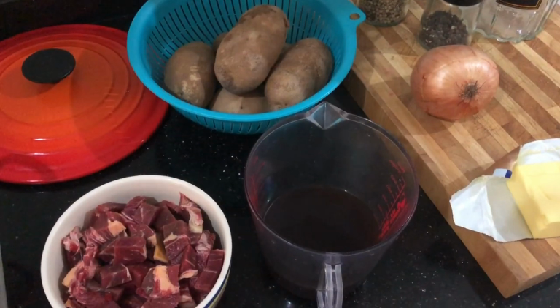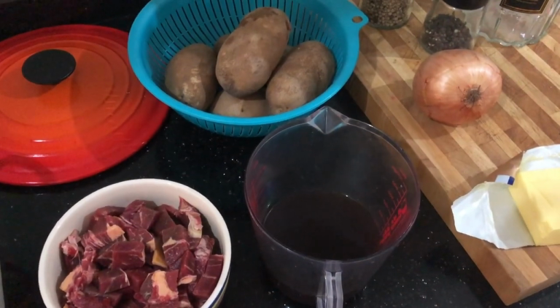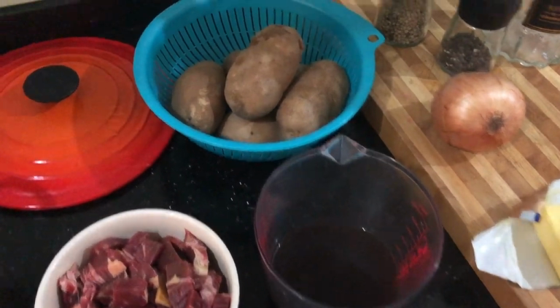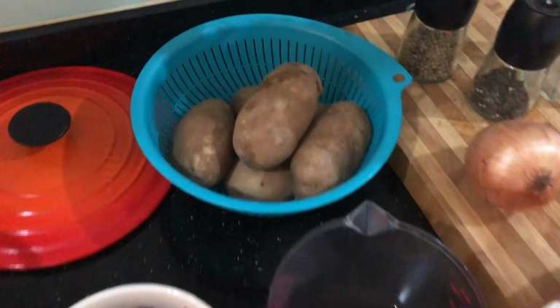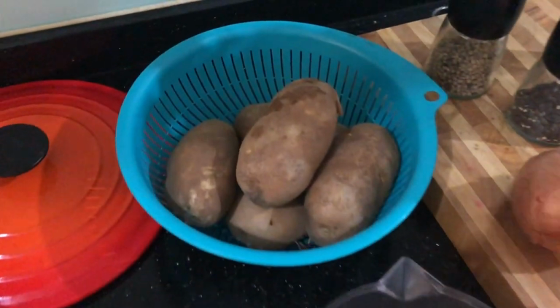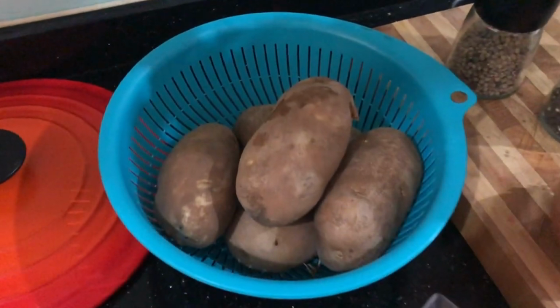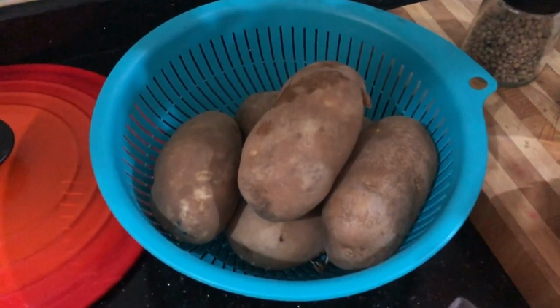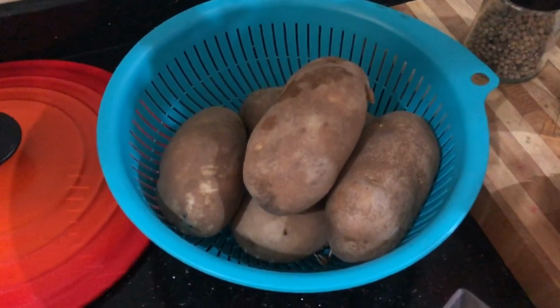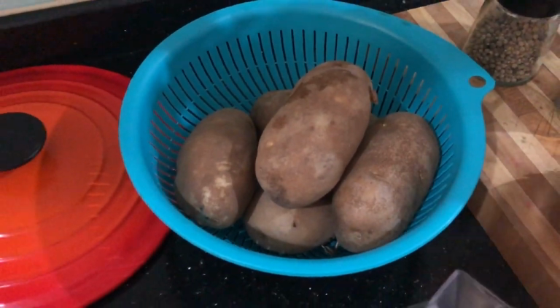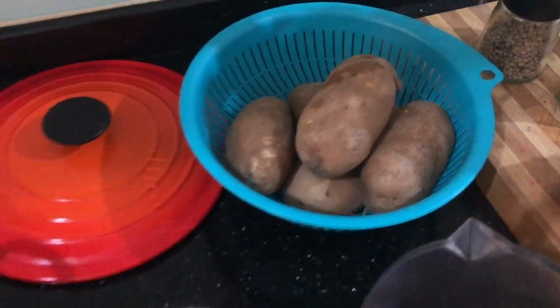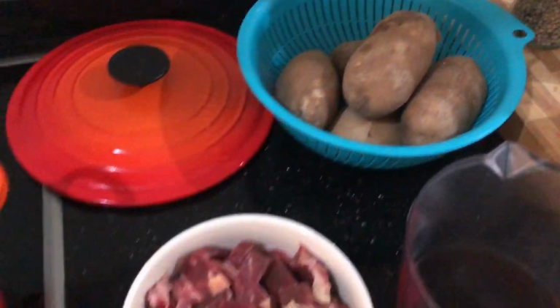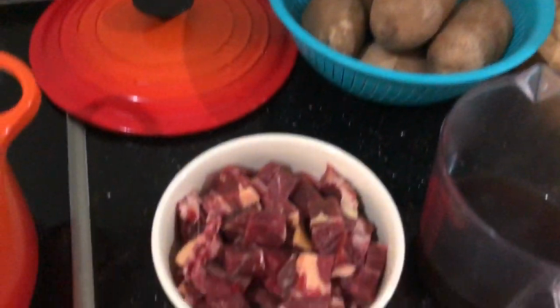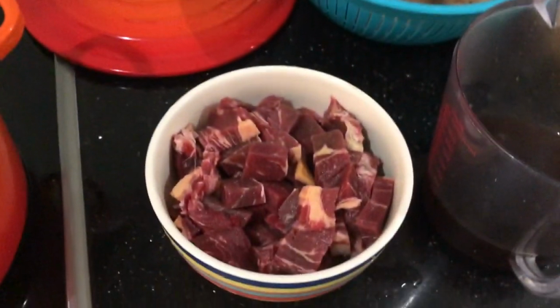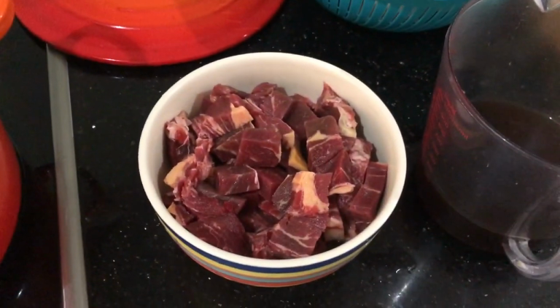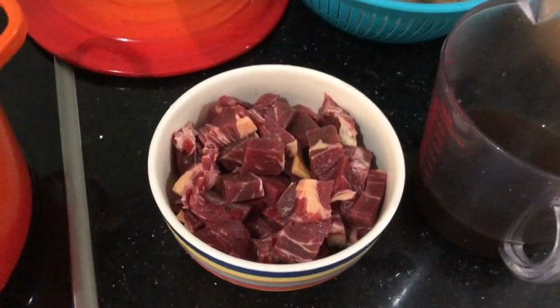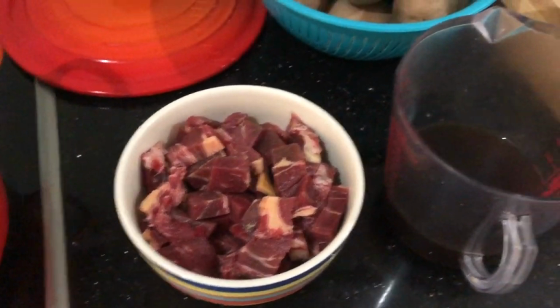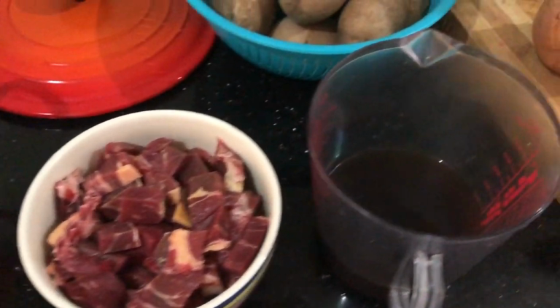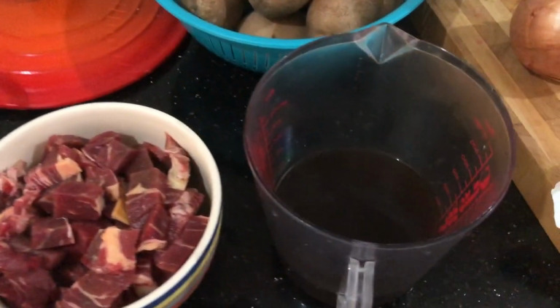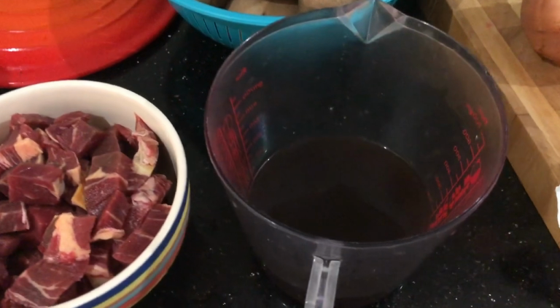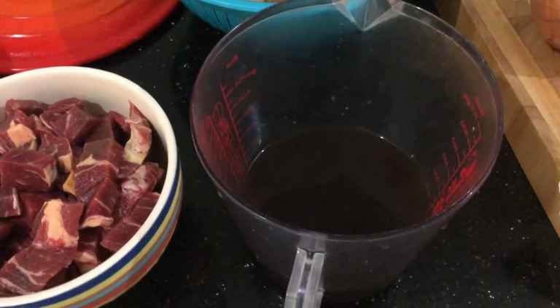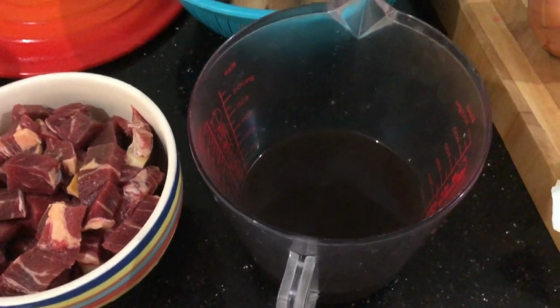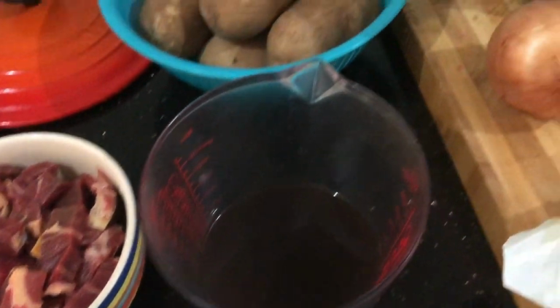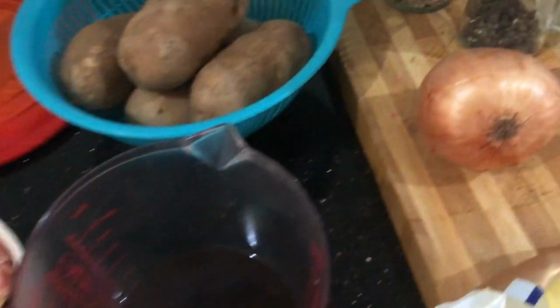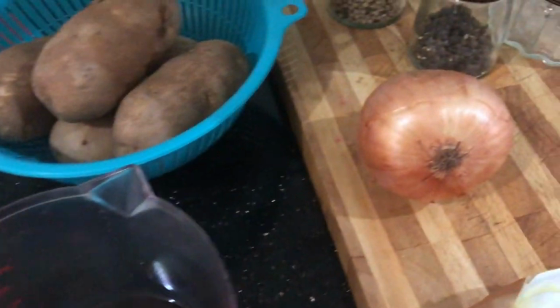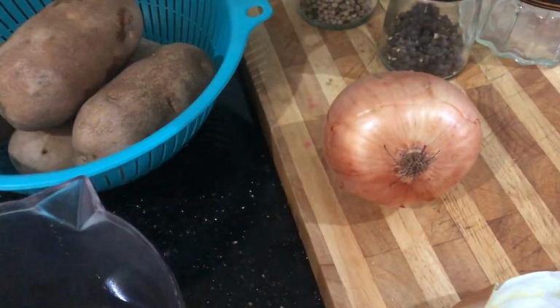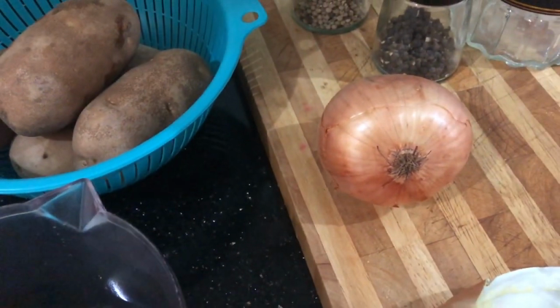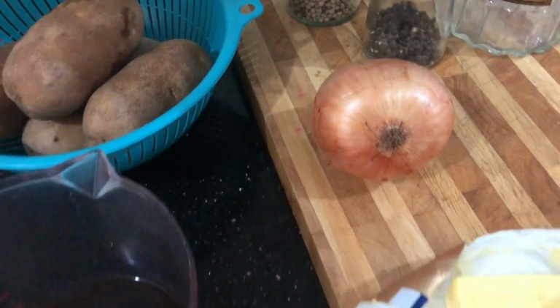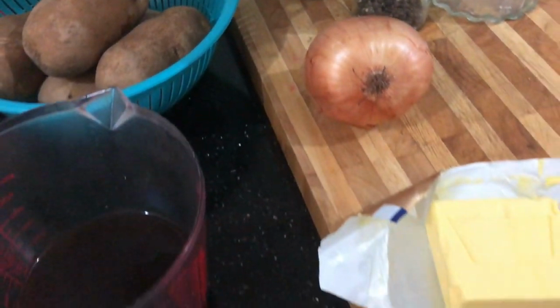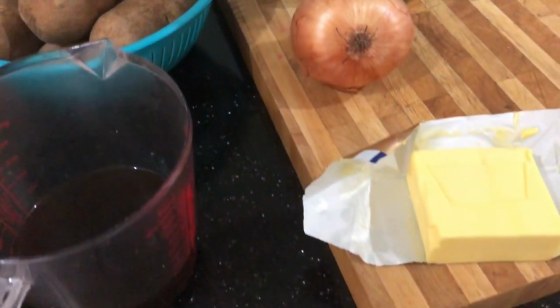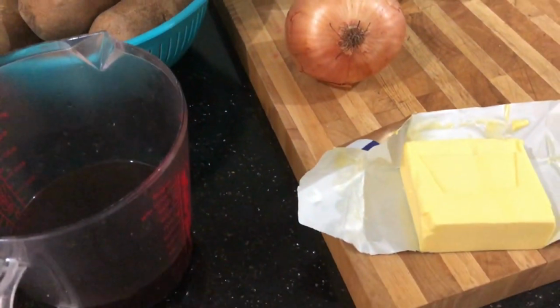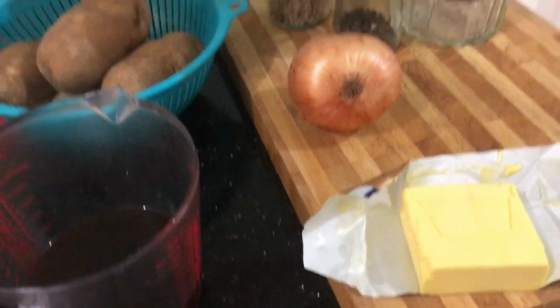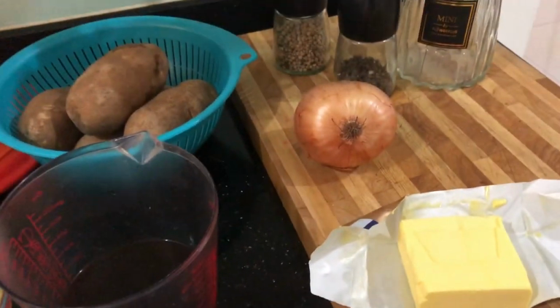For the stovies, you will need 4 large potatoes about 1kg, 400g beef, 400ml beef stock, 1 large onion, and 1 tablespoon butter.